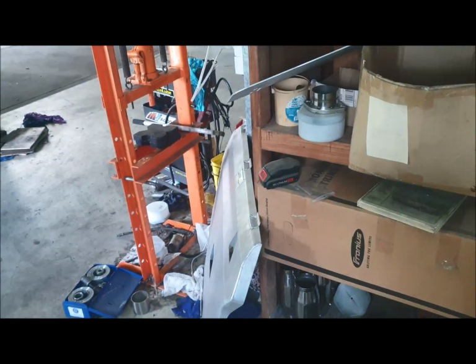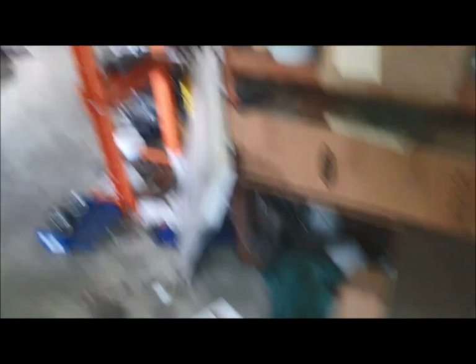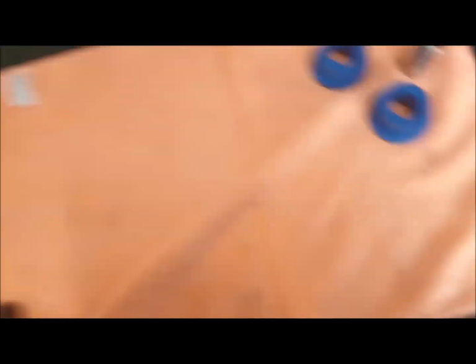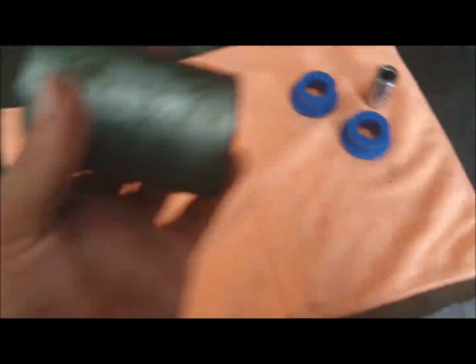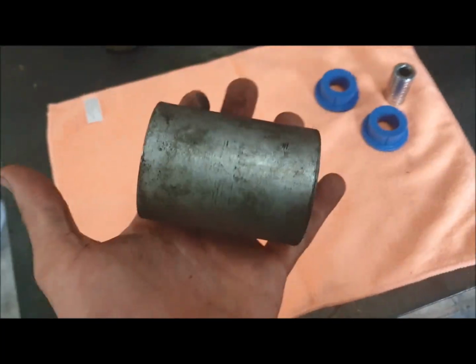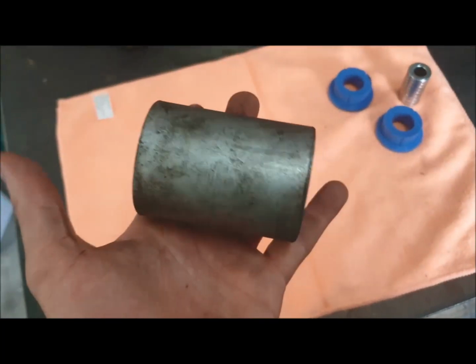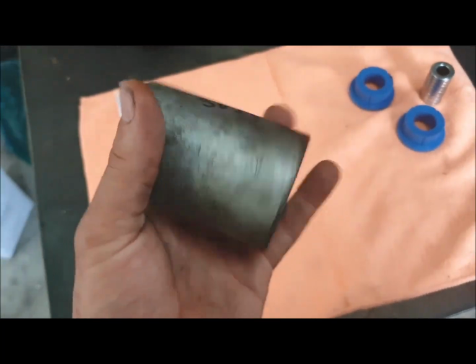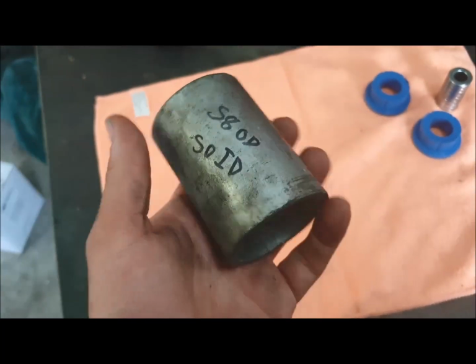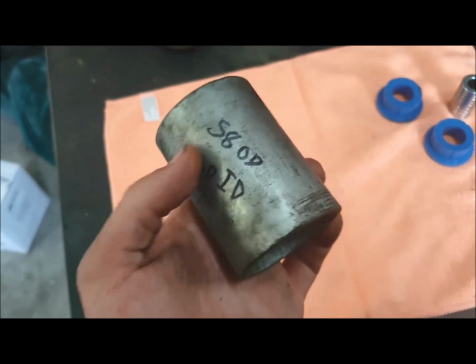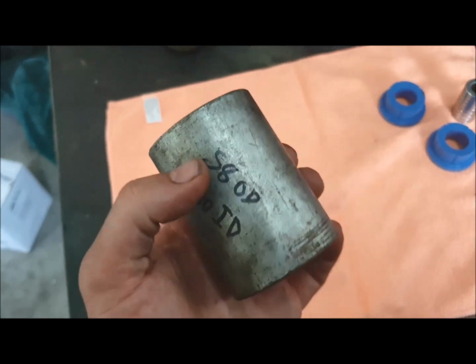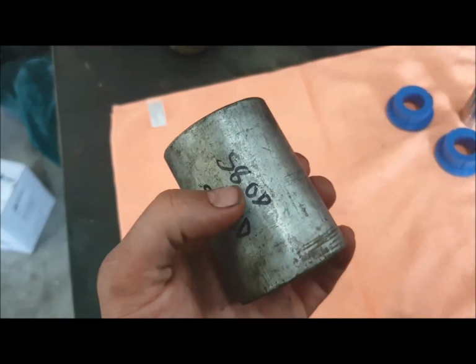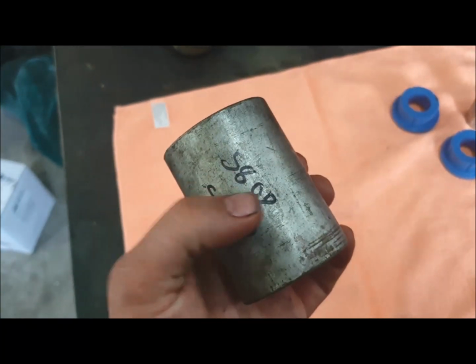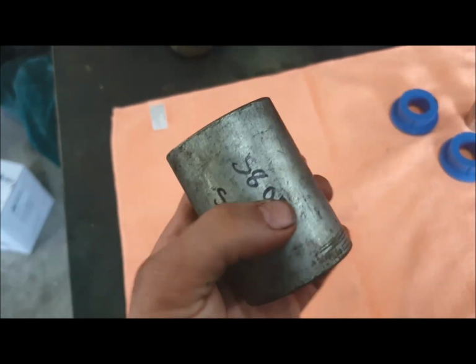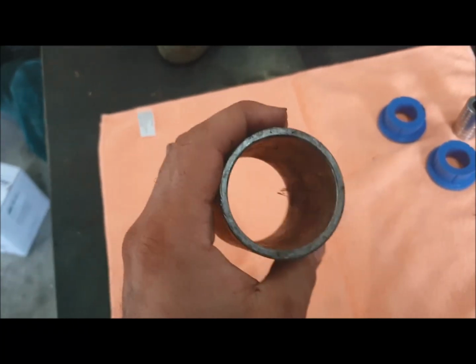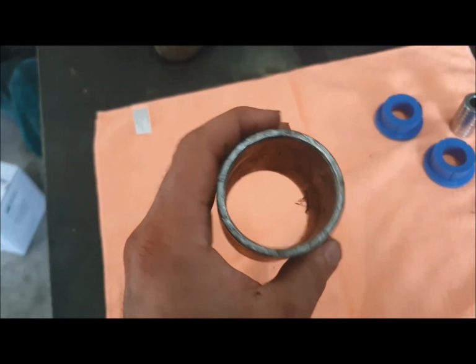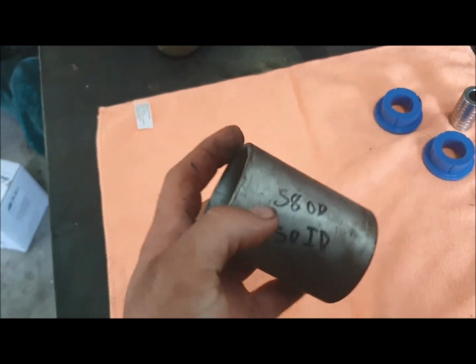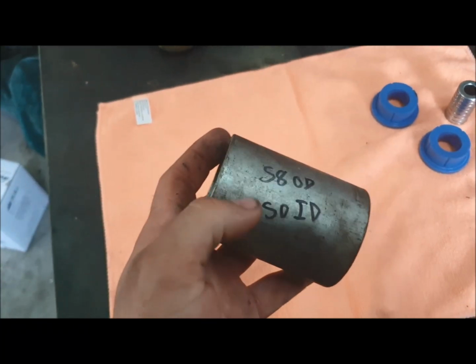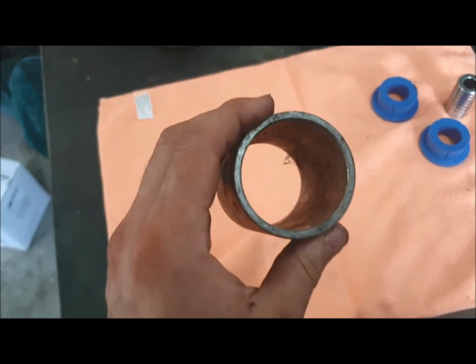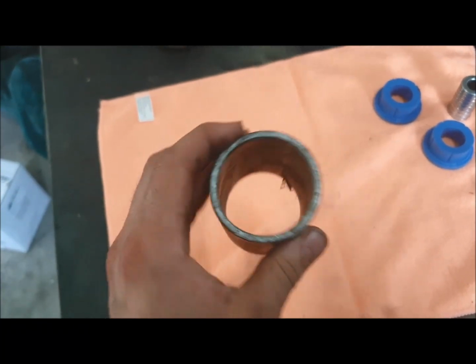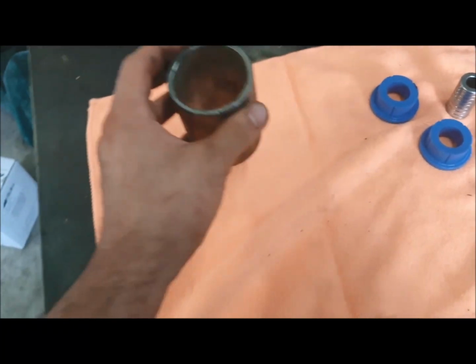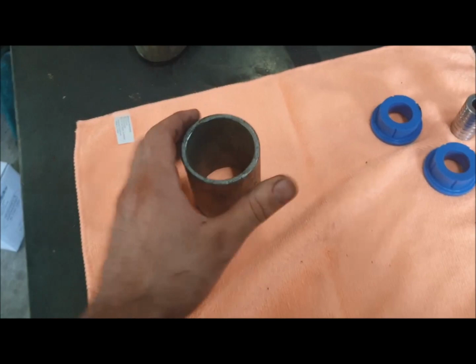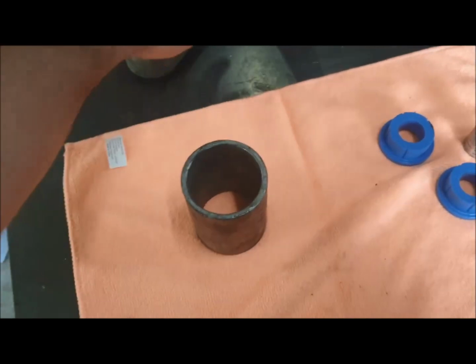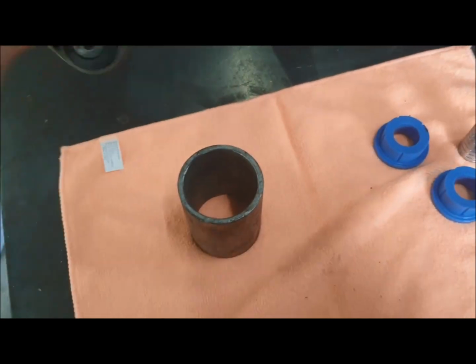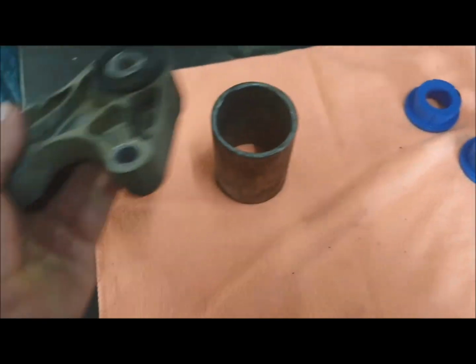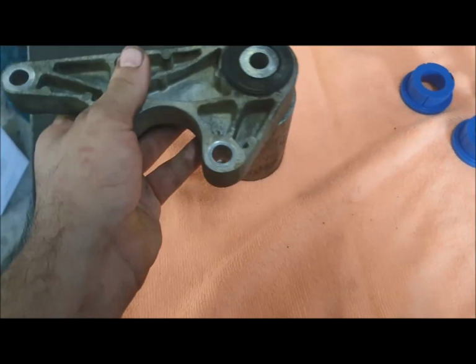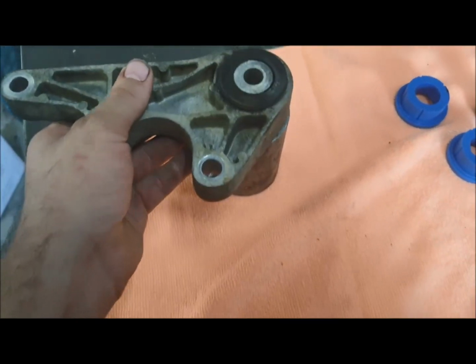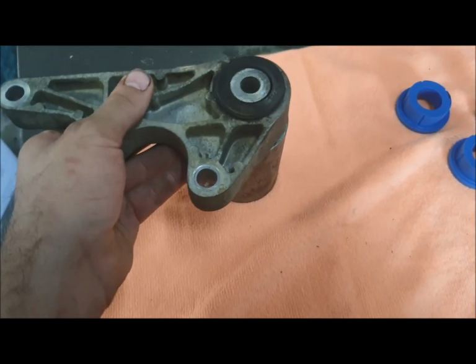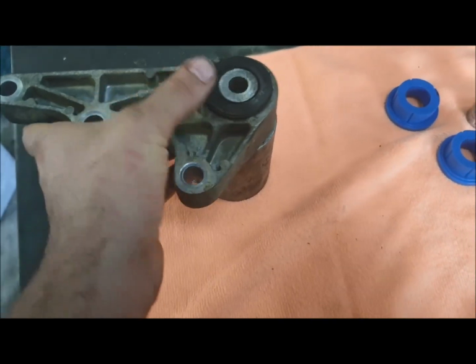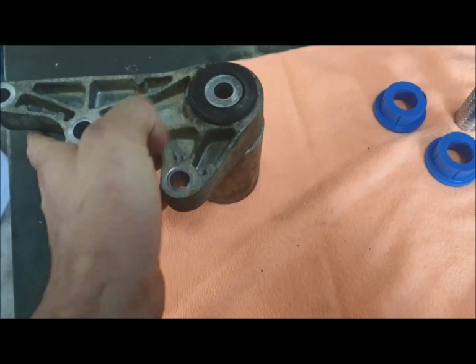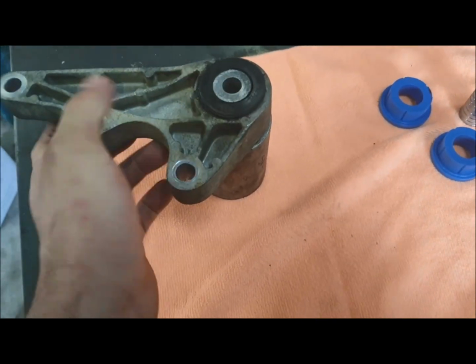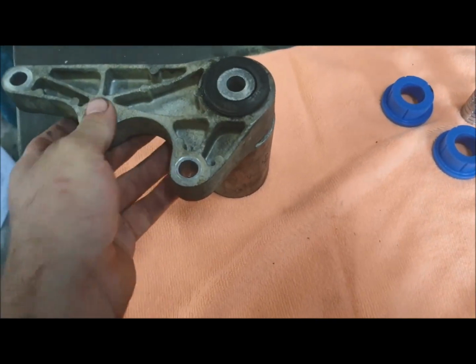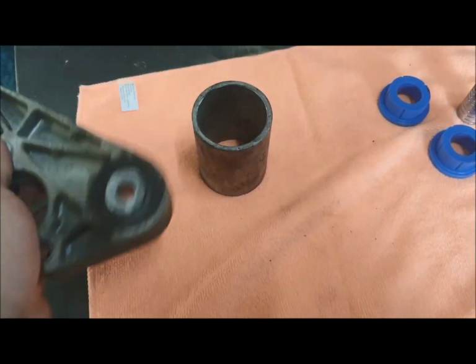Pretty easy thing to change. Our replacement bushes are a two-piece bush. You're going to need a press and a spacer tube - the one I use is 58mm outside diameter and 50mm ID, so that we can mount it on top and press the bushing all the way out.